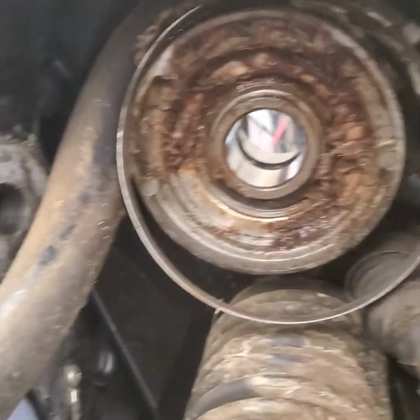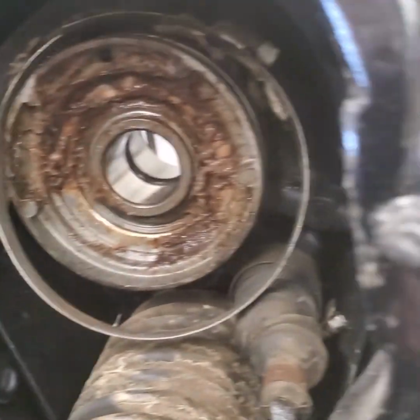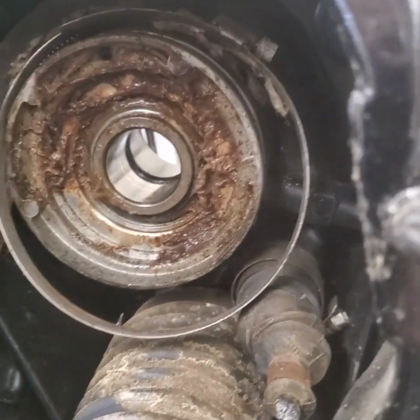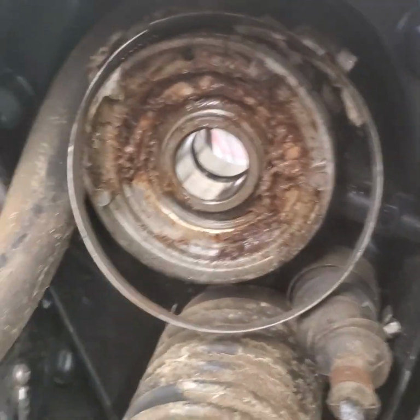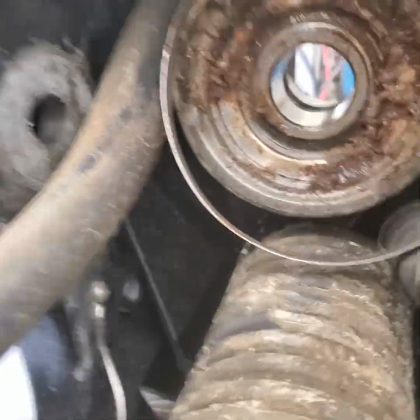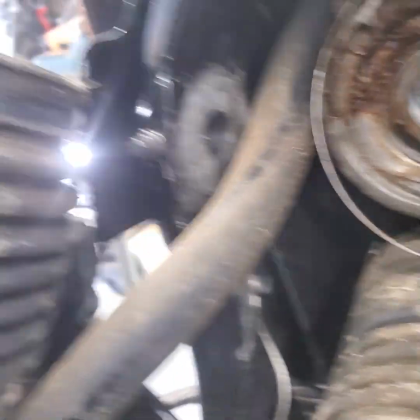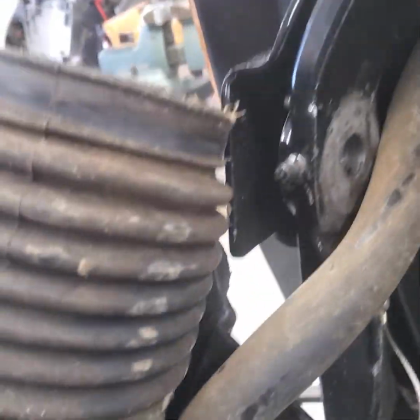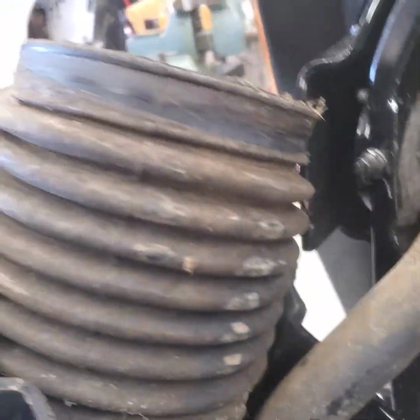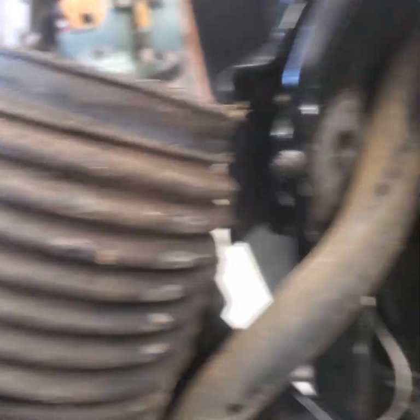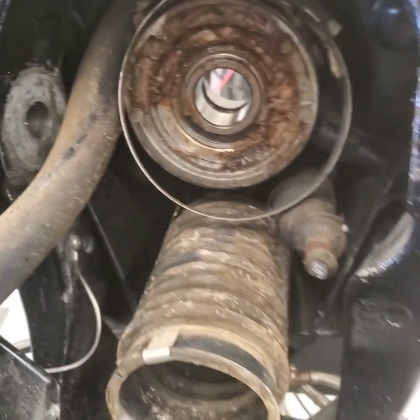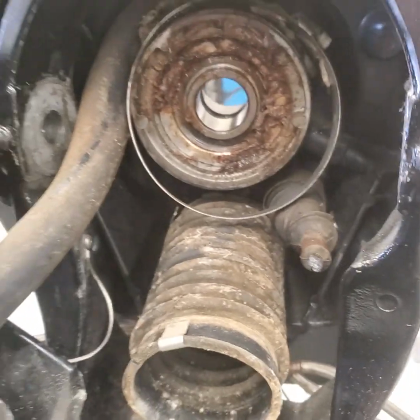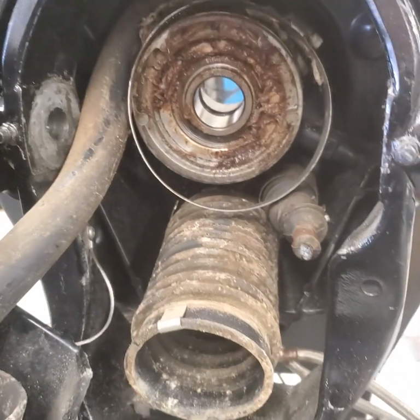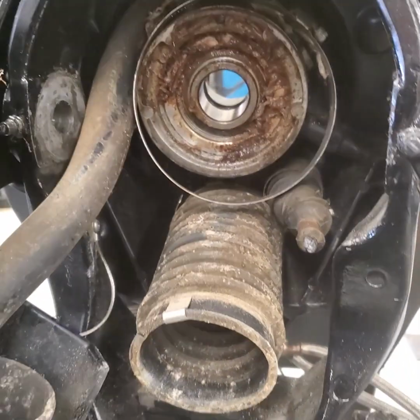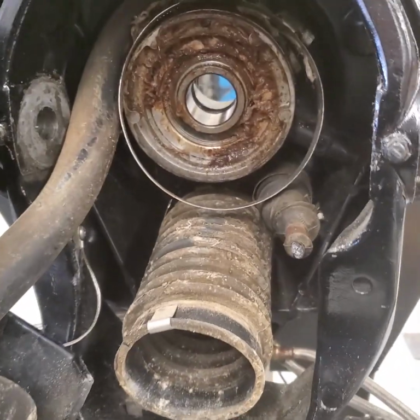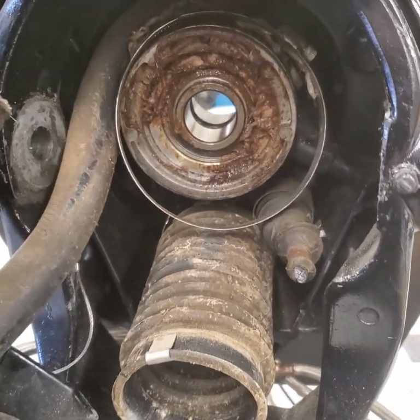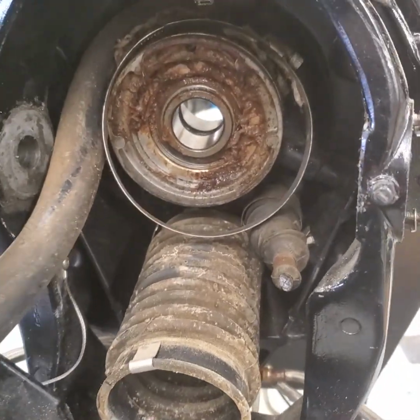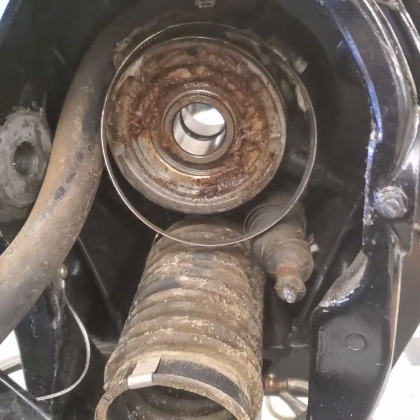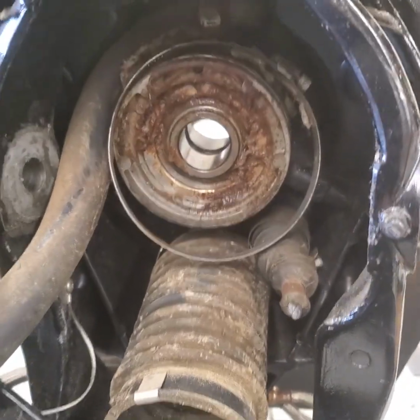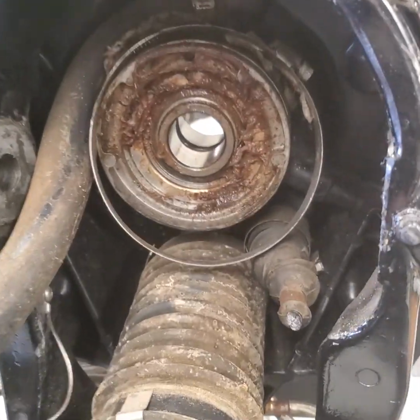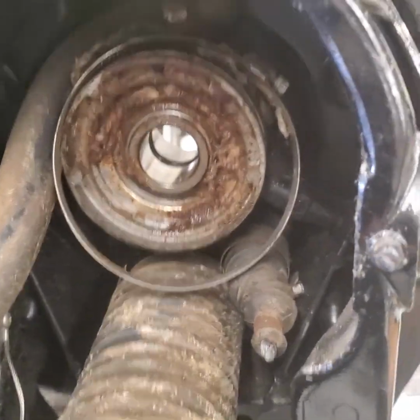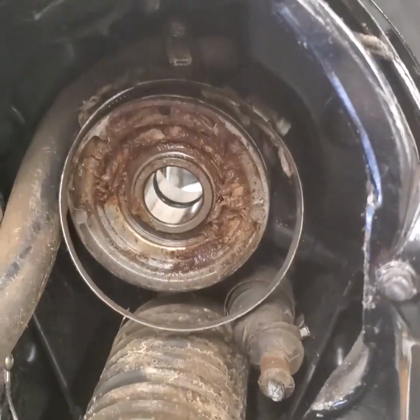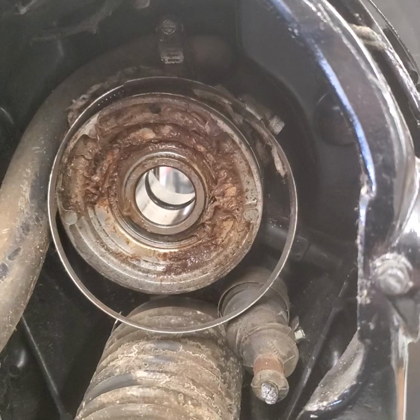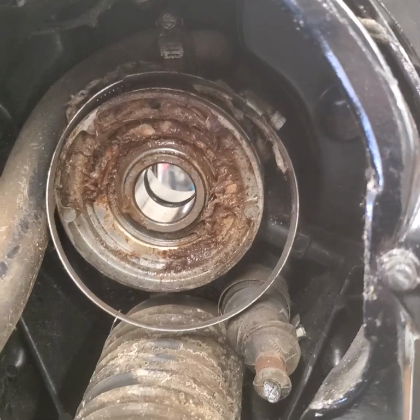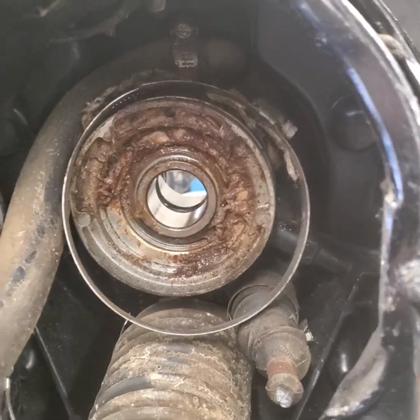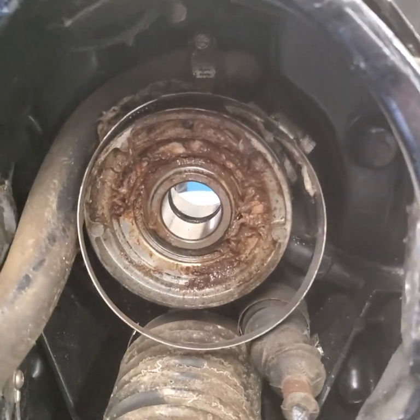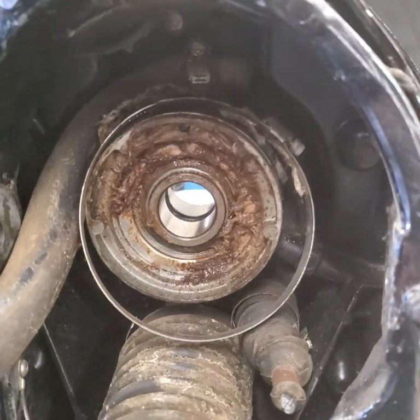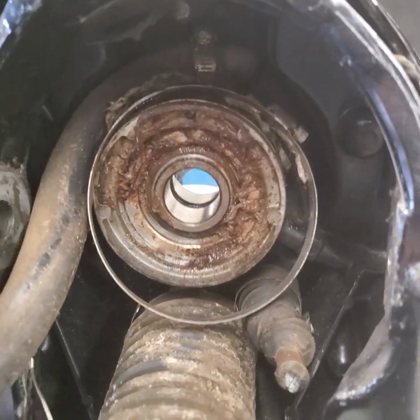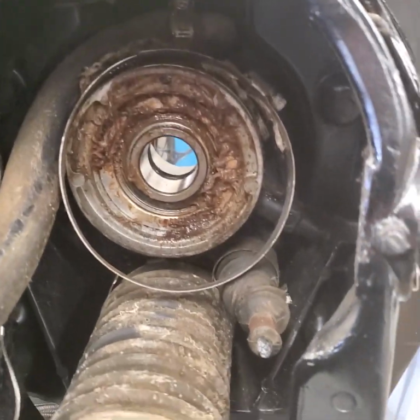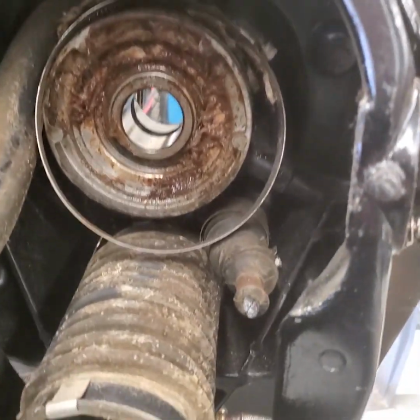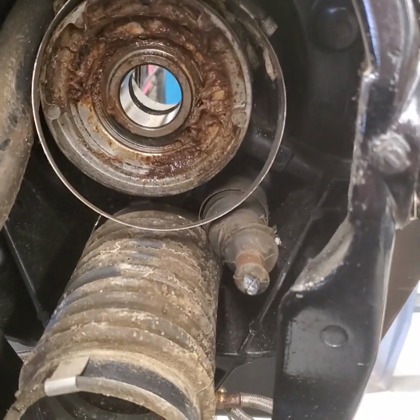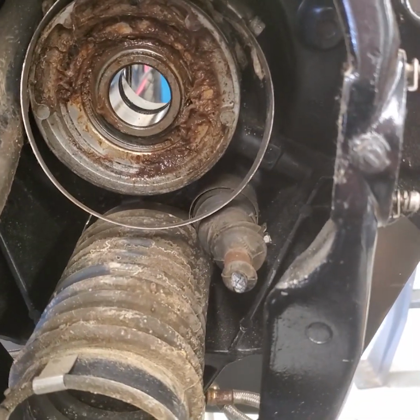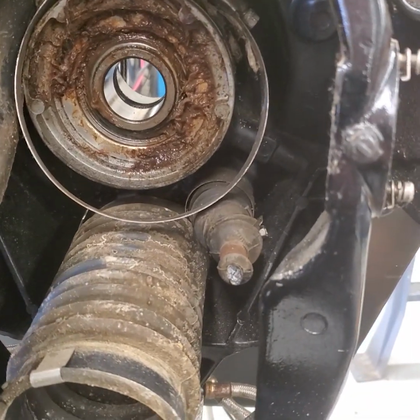The only hose left is the water hose, so I've got to take that out. I'm going to replace the drive bellows, the exhaust bellows, the gimbal bearing, and obviously that cable.